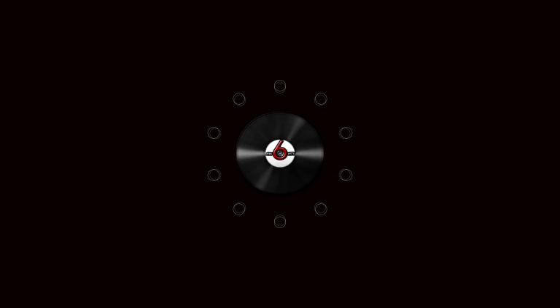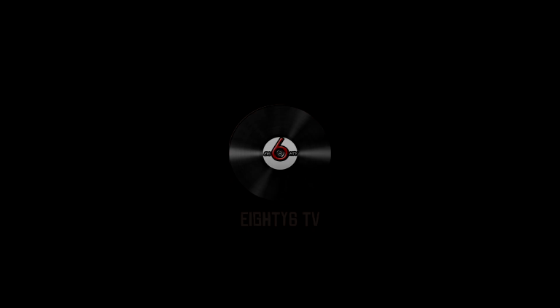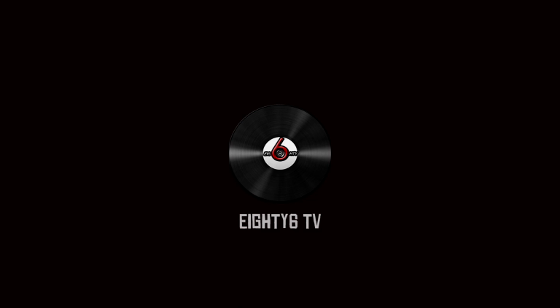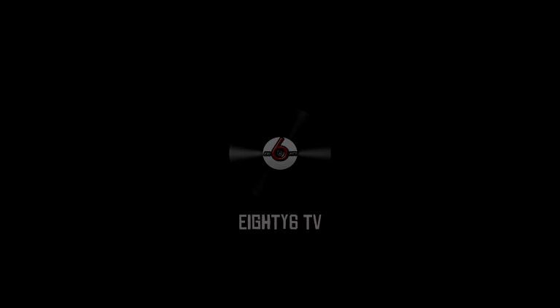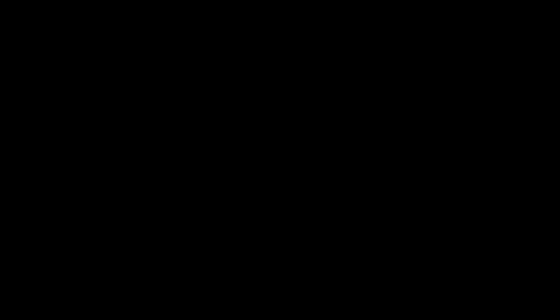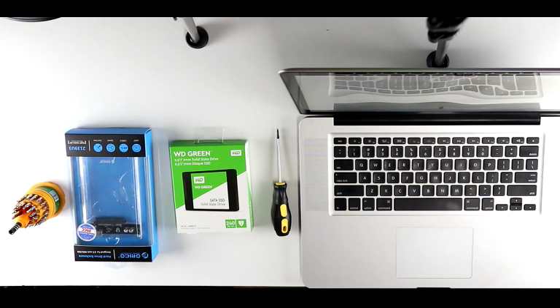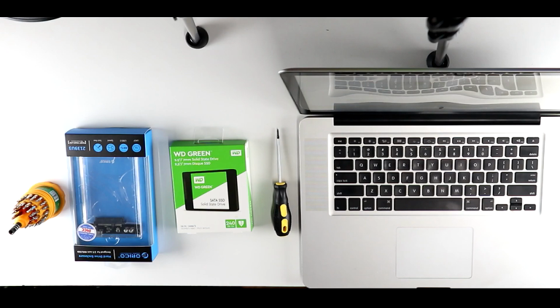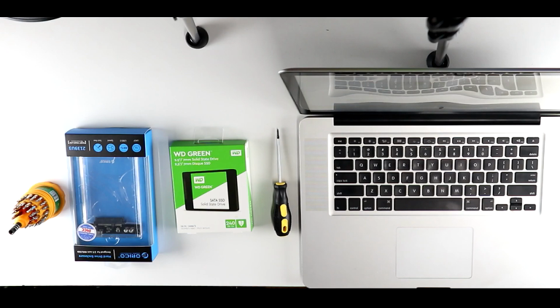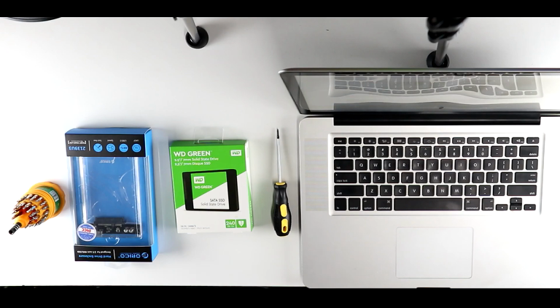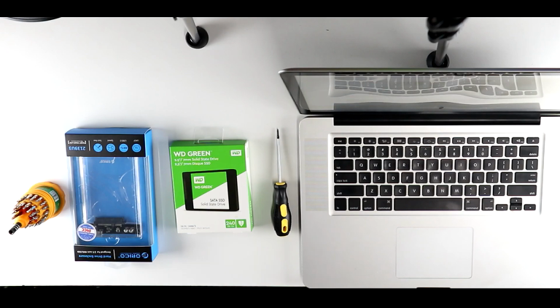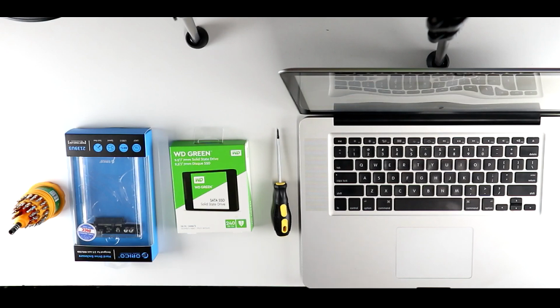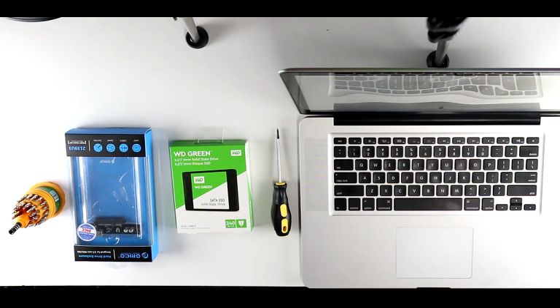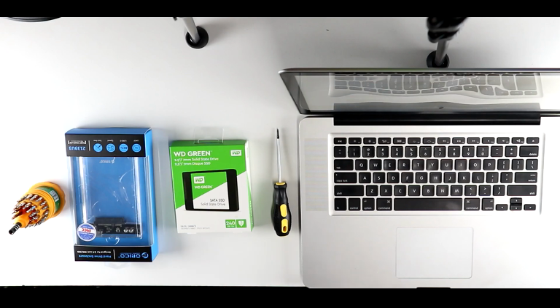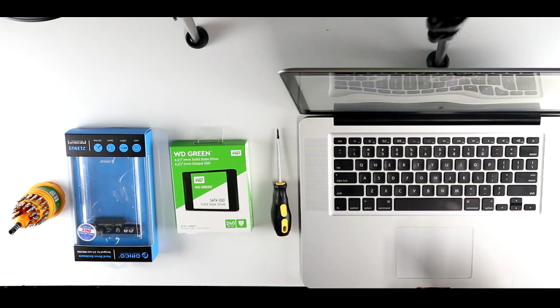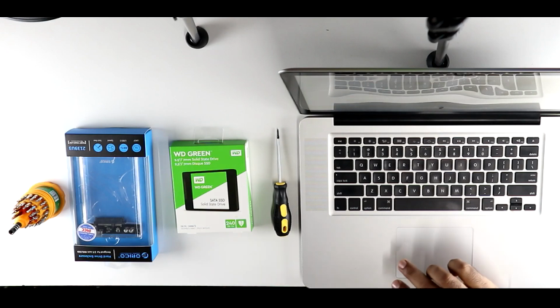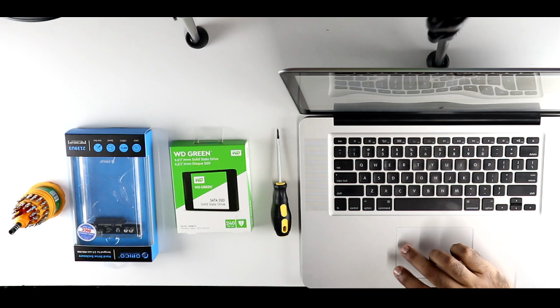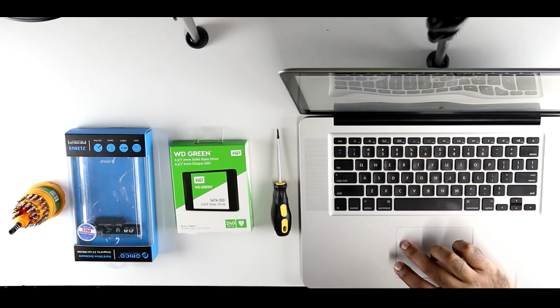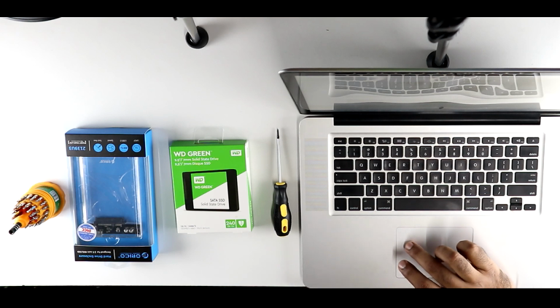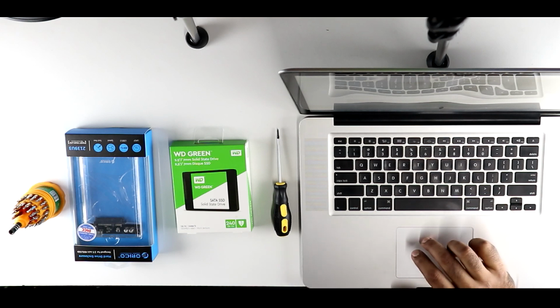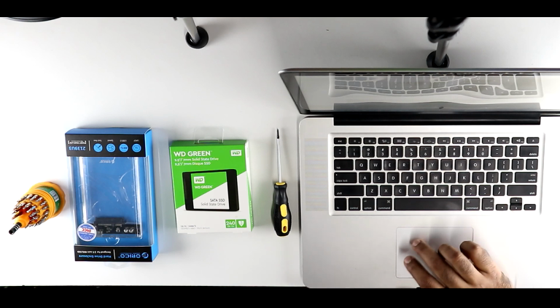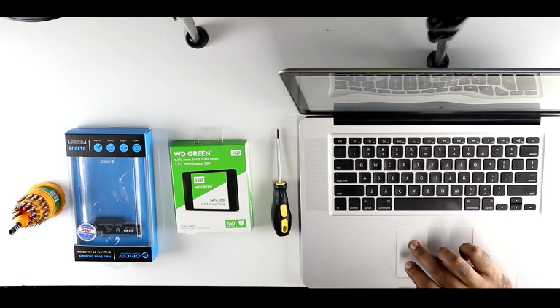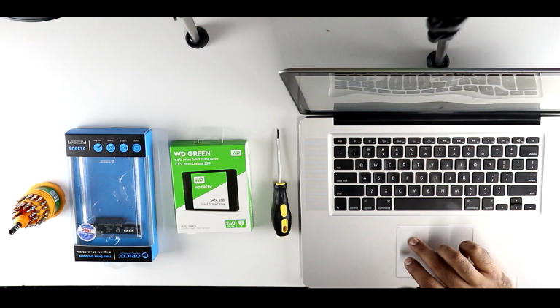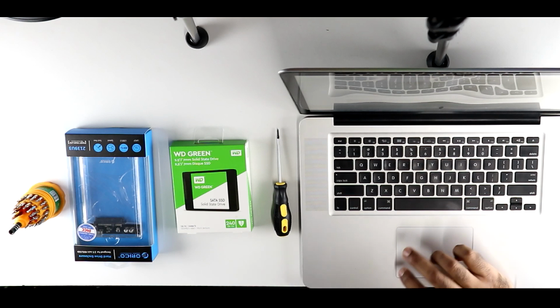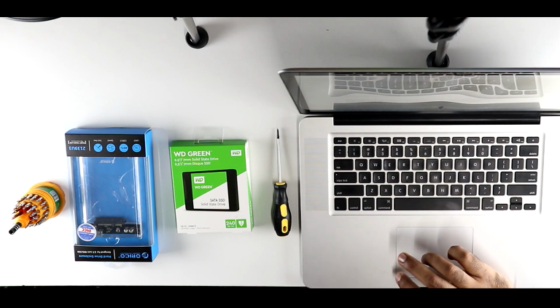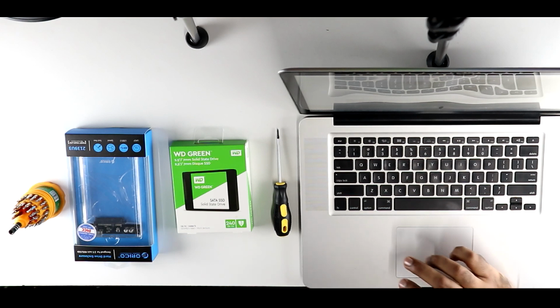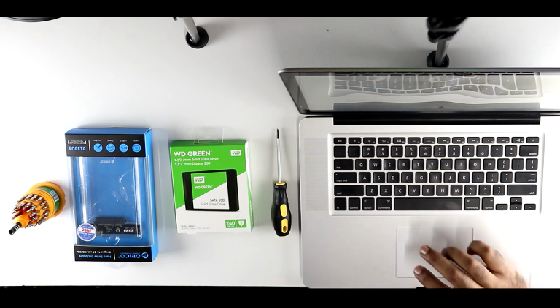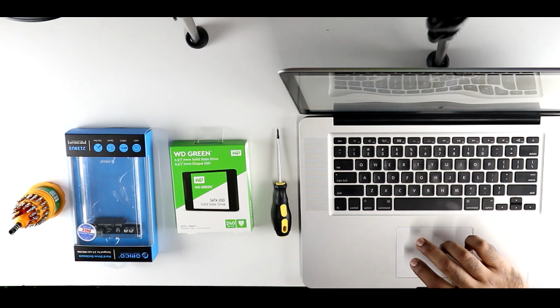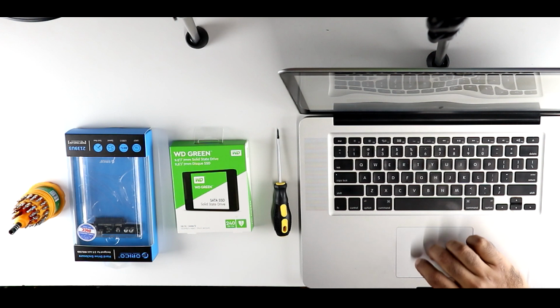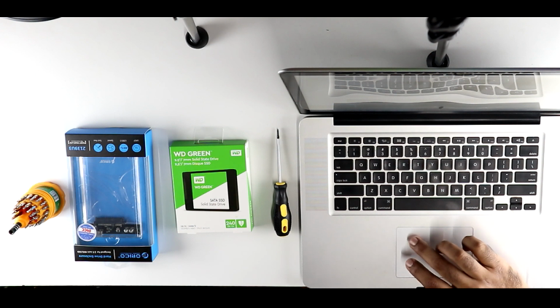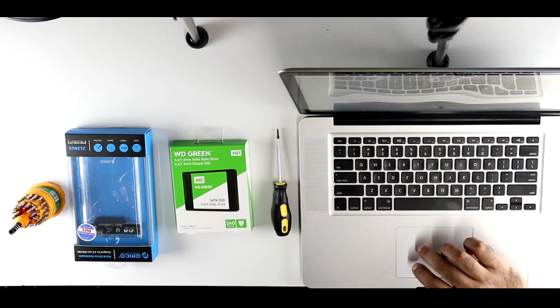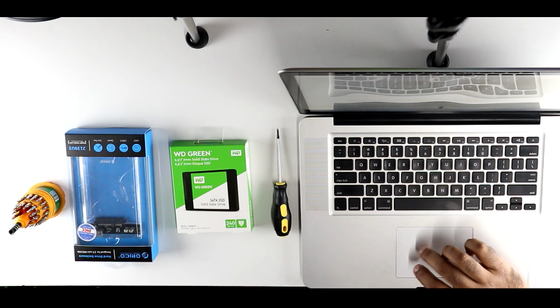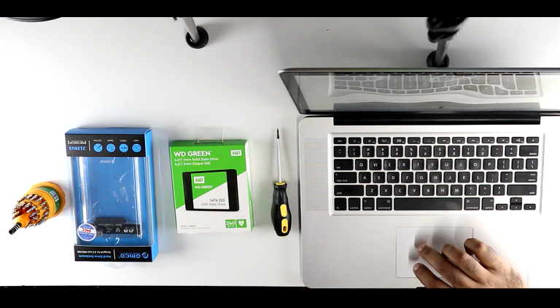Starting up, you will need the SSD hard drive and an enclosure to store this hard drive while you transfer your data. Tool wise, you will need a Torx T6 as well as a Phillips screwdriver. Time to get the SSD into the USB enclosure.